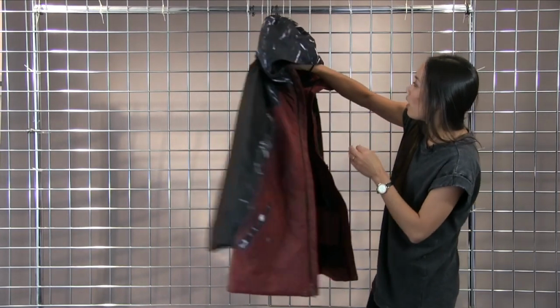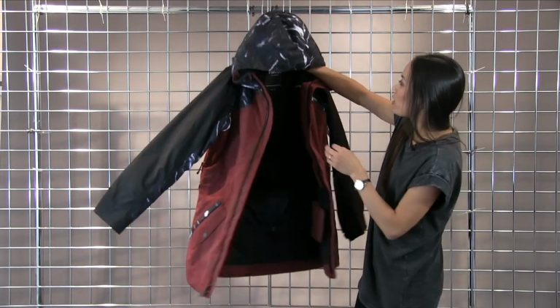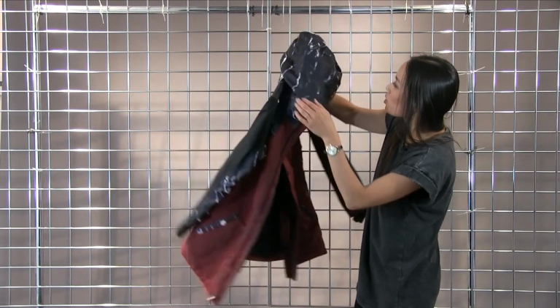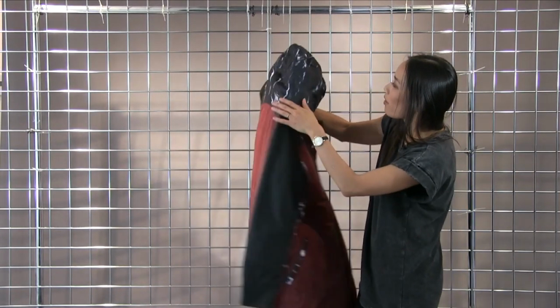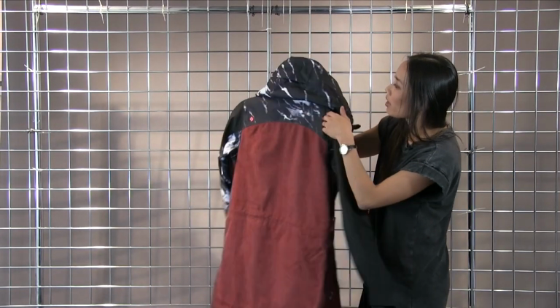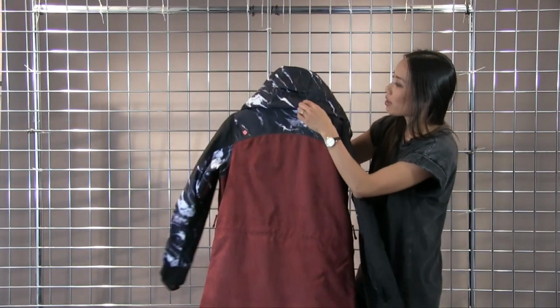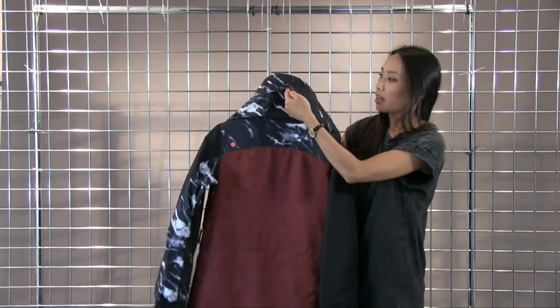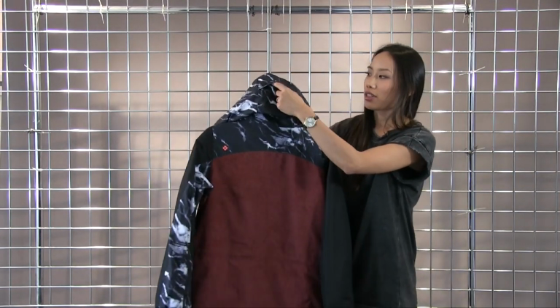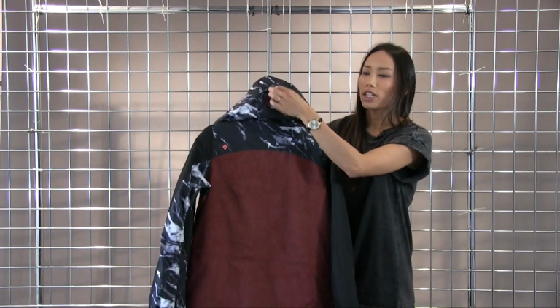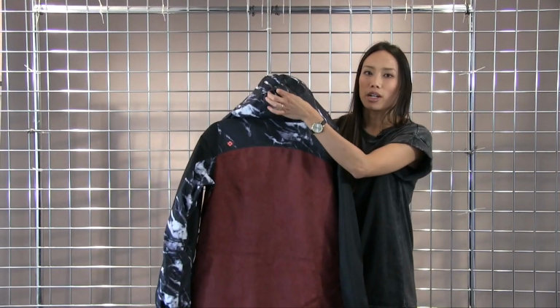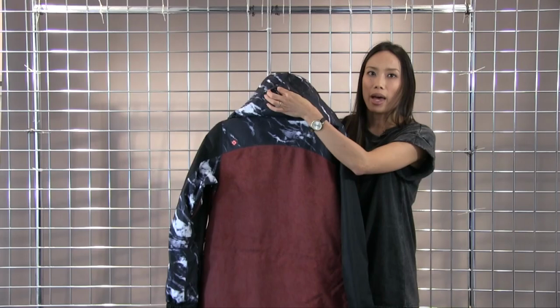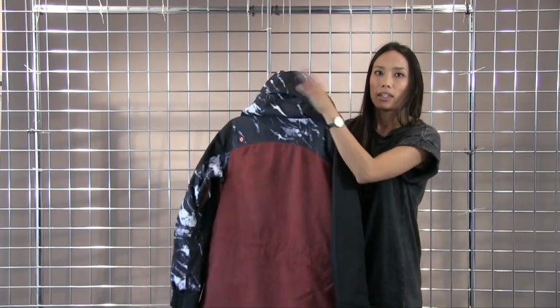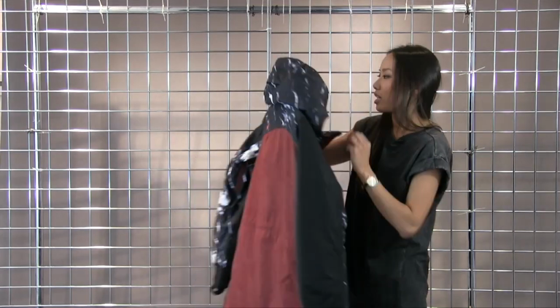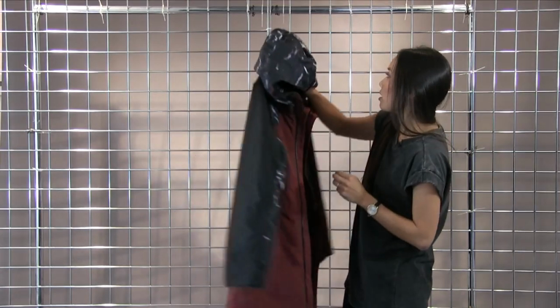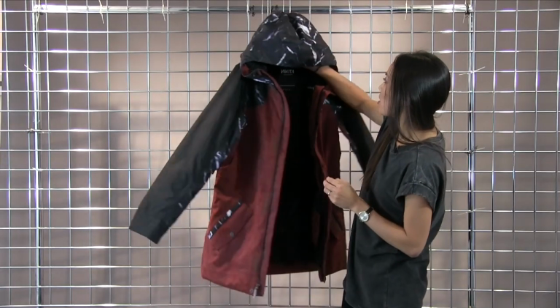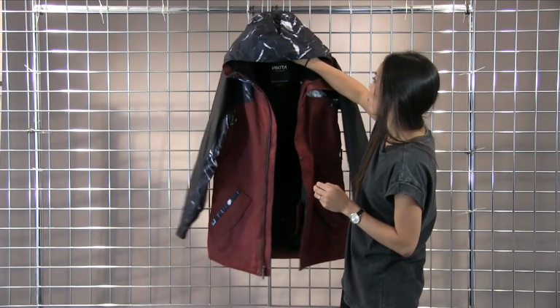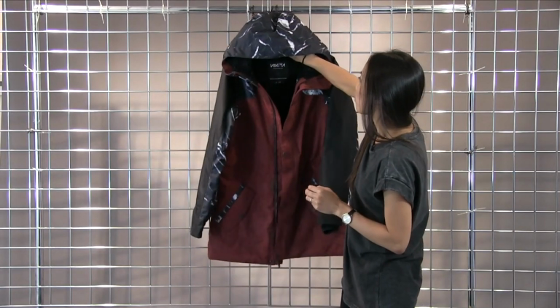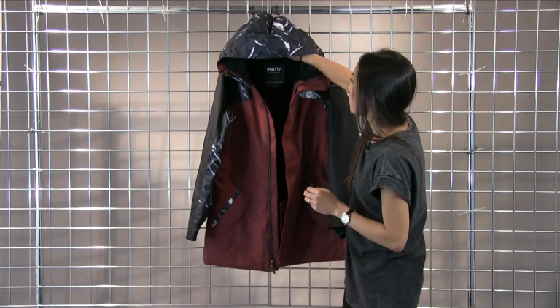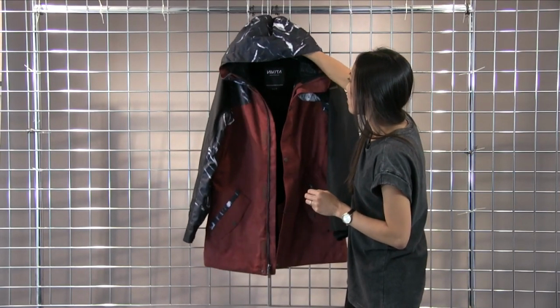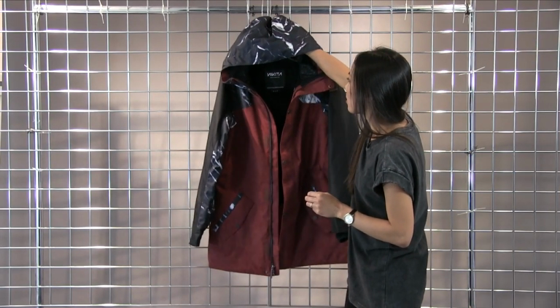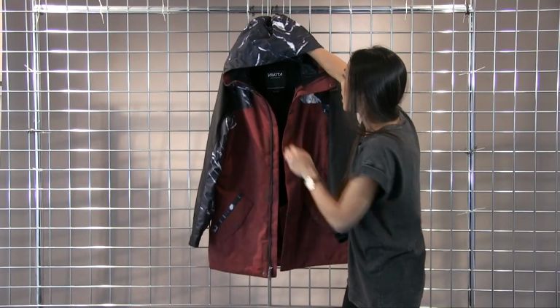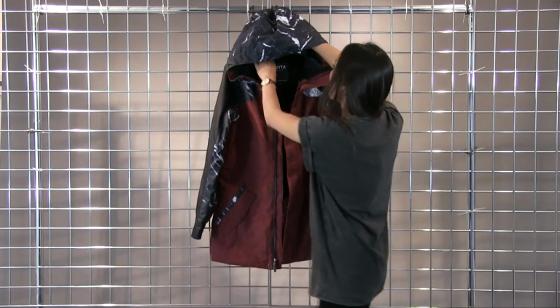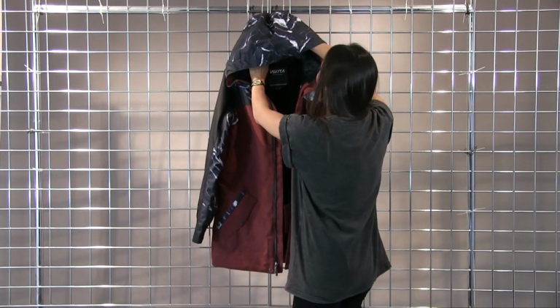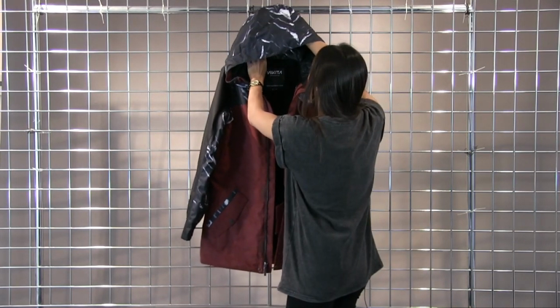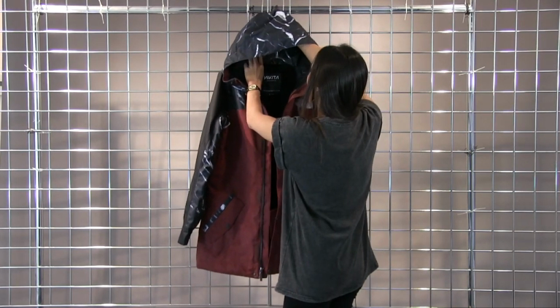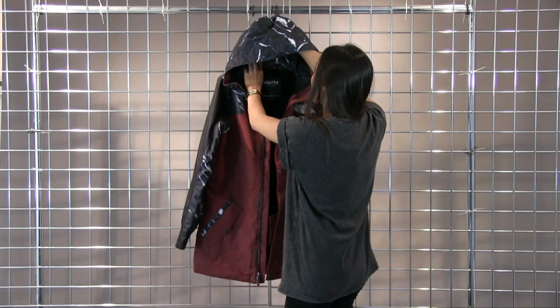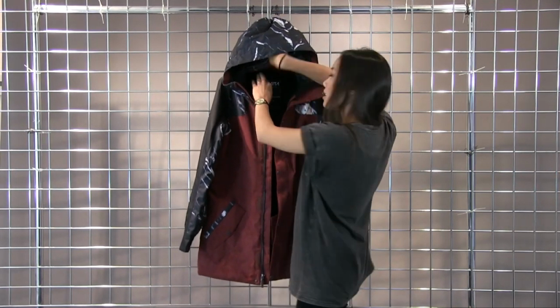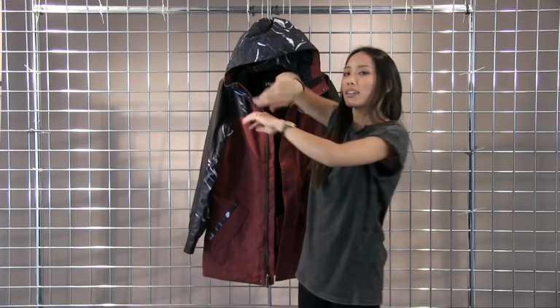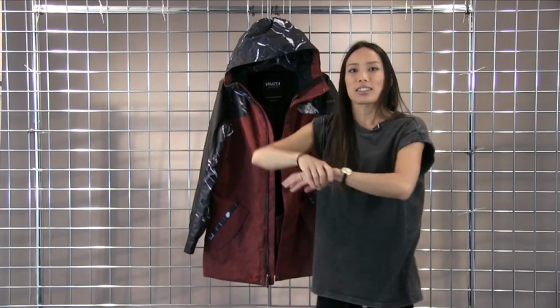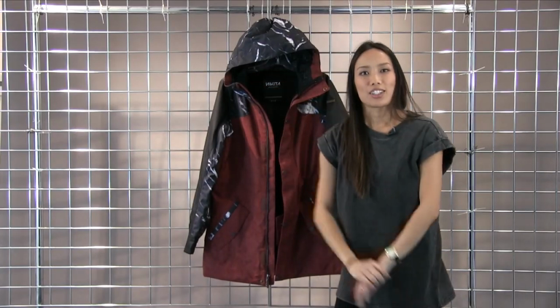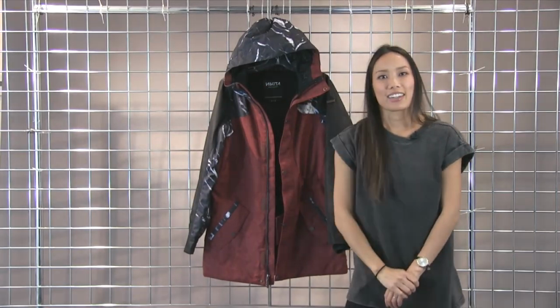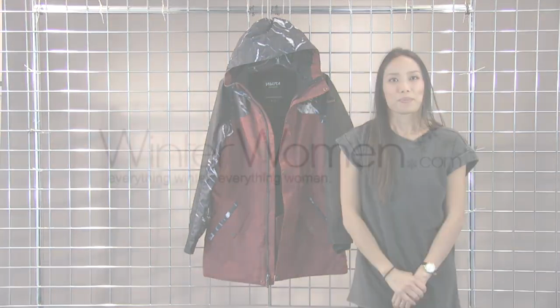On the hood you do have that additional adjustment on the back if you need a snugger fit when you have the hood up. This is the Nikita Chestnut Jacket.